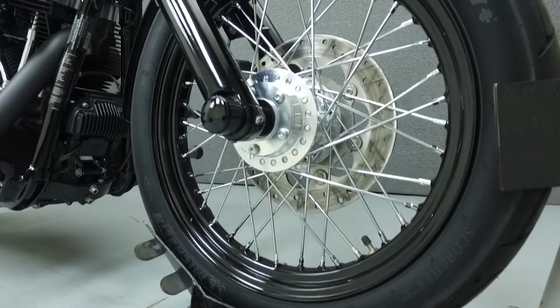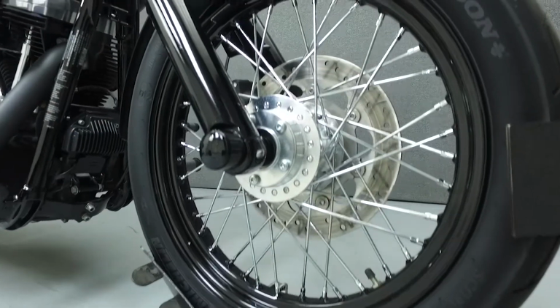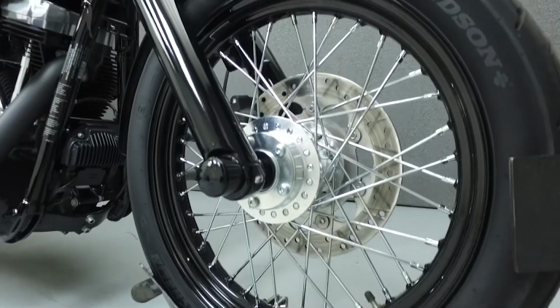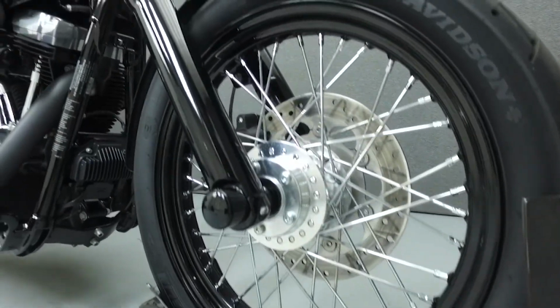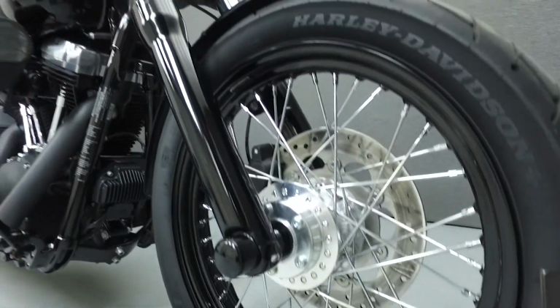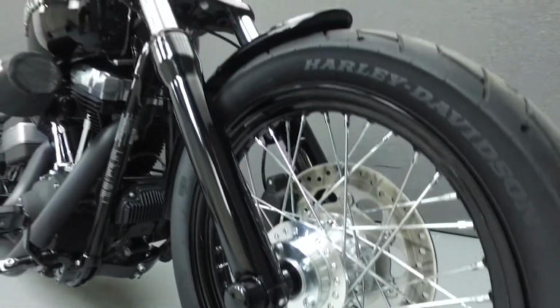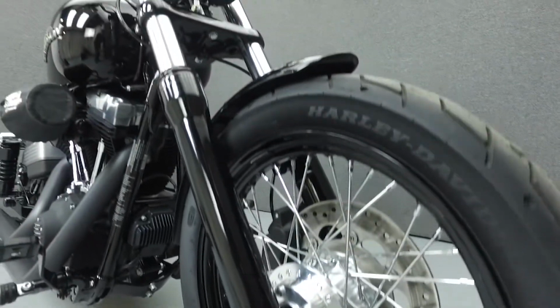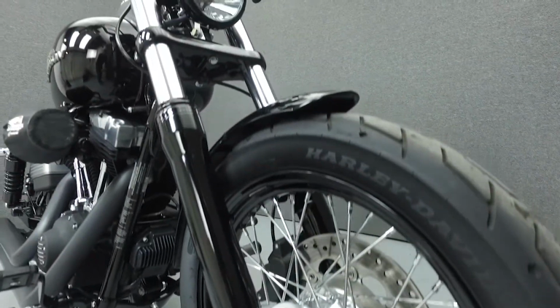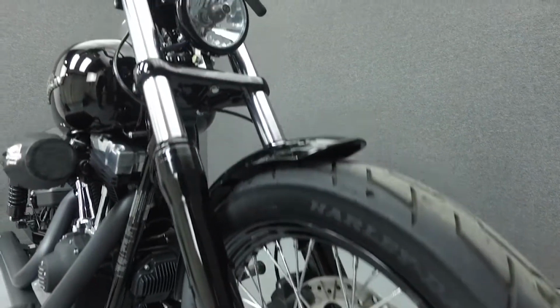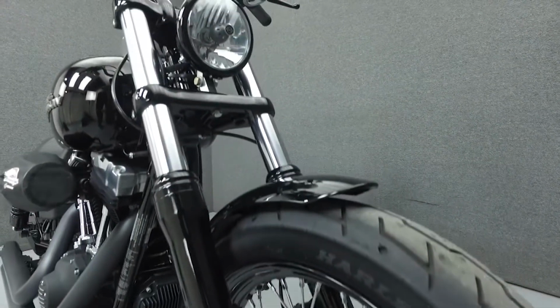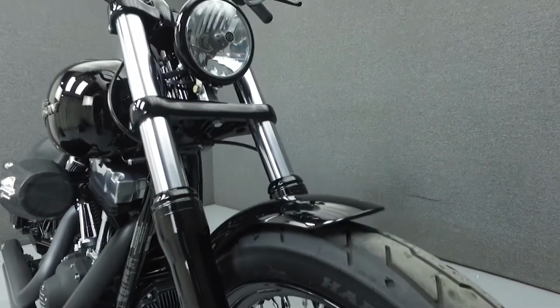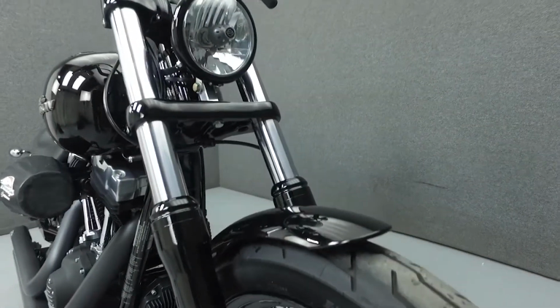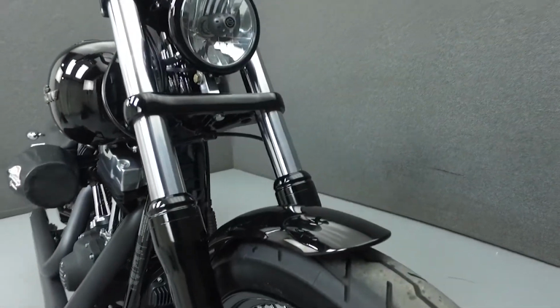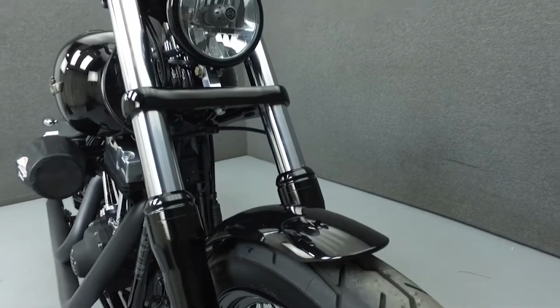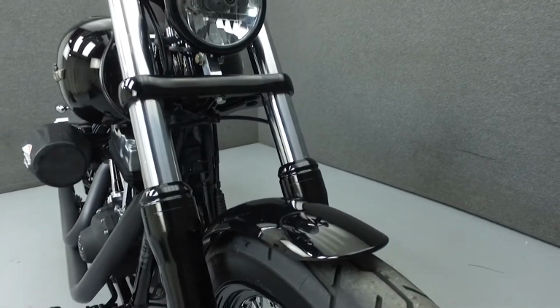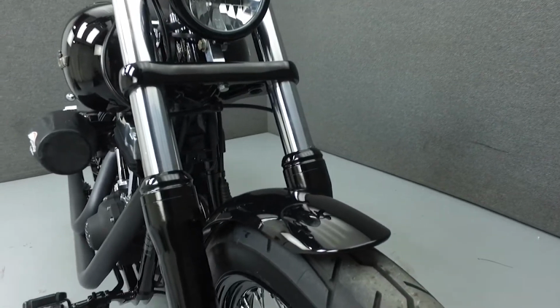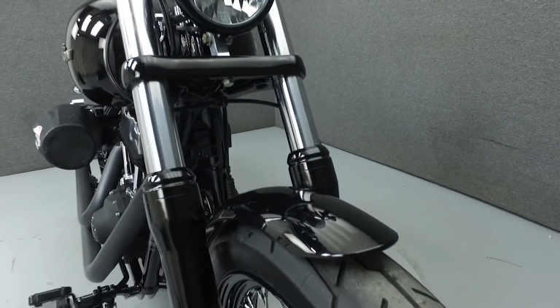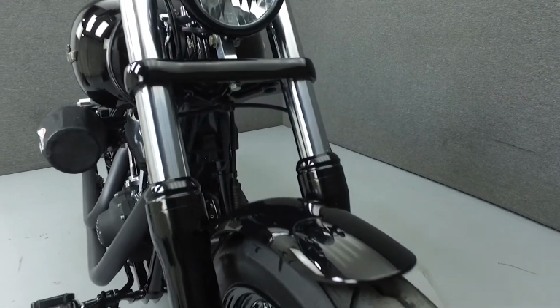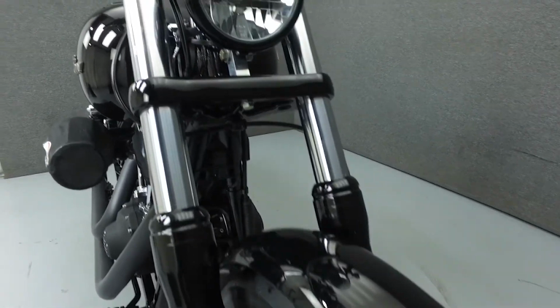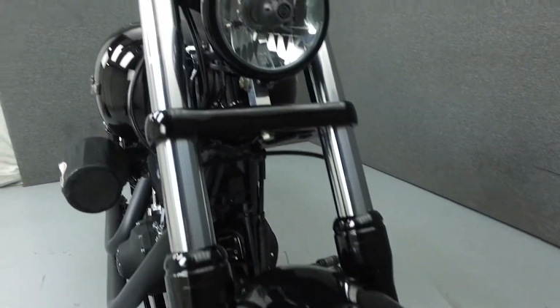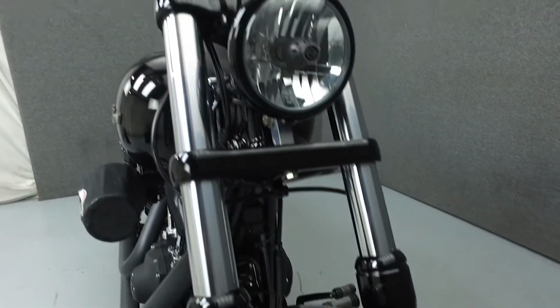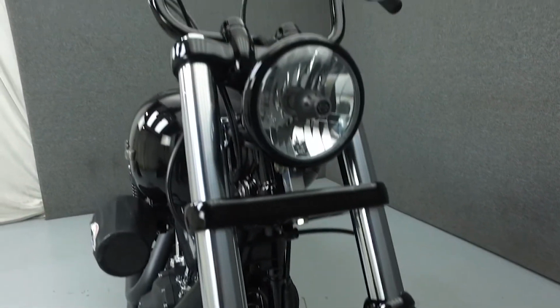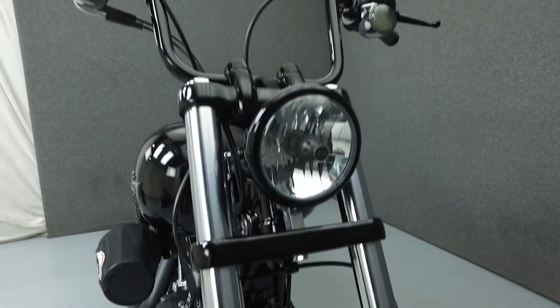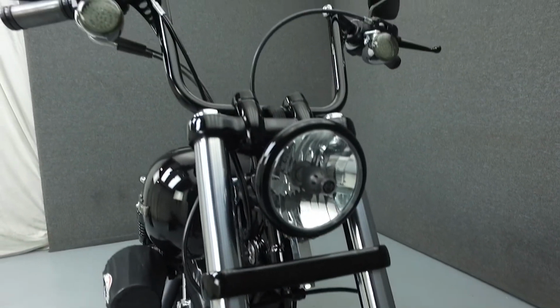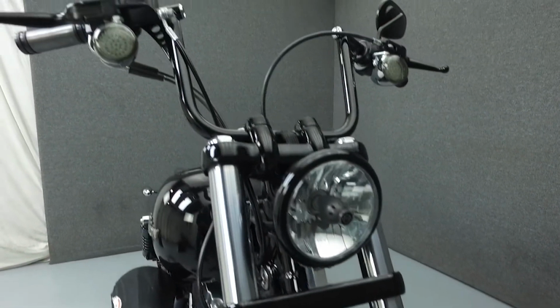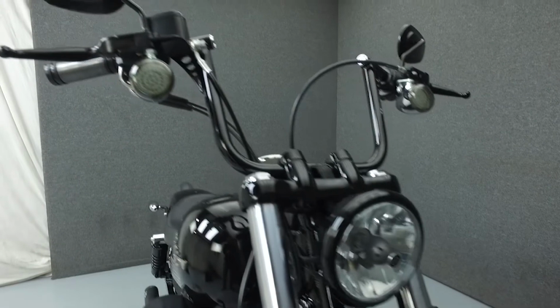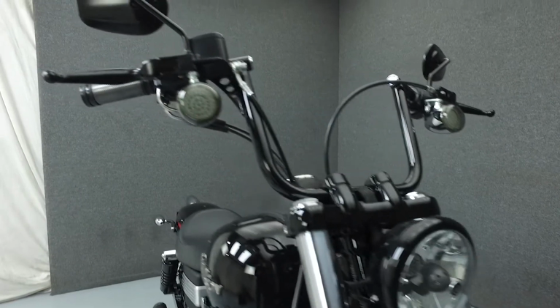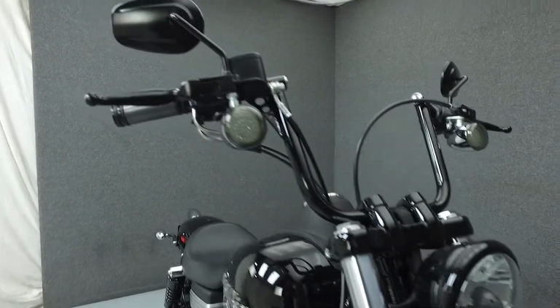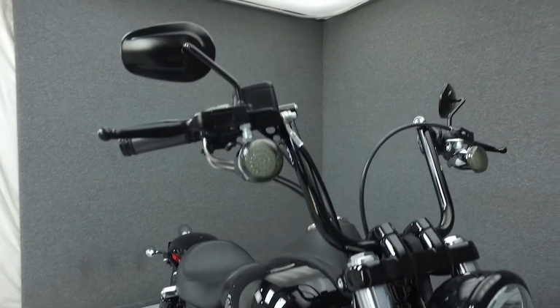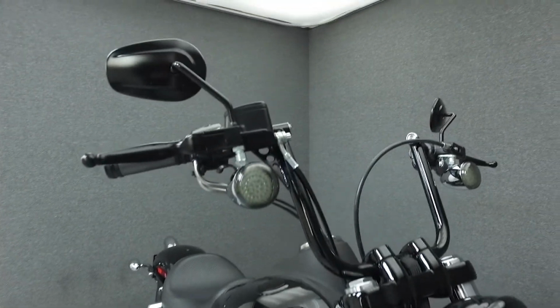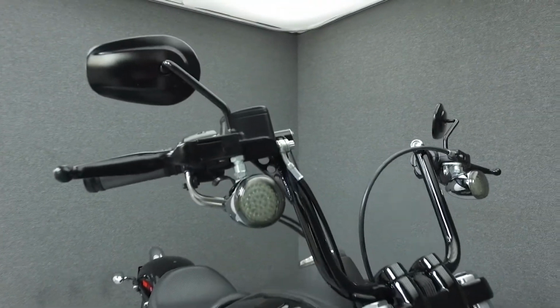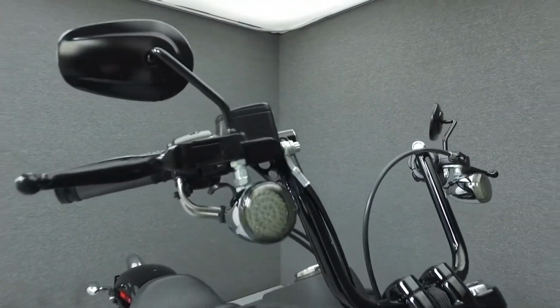Powered by a 96 cubic inch V-twin engine with a 6-speed transmission, the Street Bob puts out 92 foot-pounds of torque at 3,000 RPM. It has a seat height of 26.7 inches and a dry weight of 634 pounds.